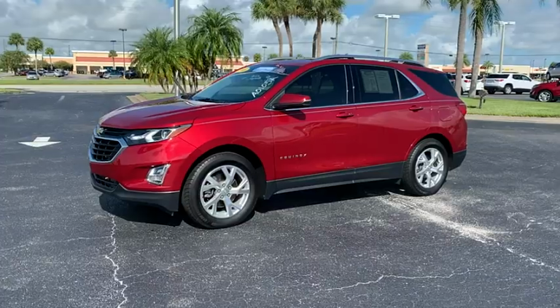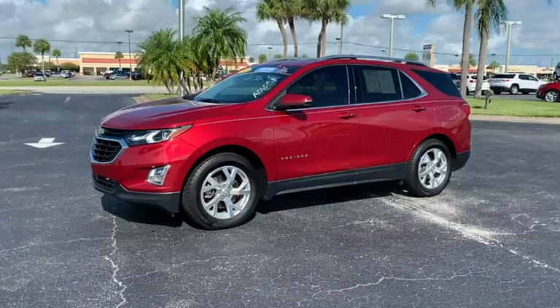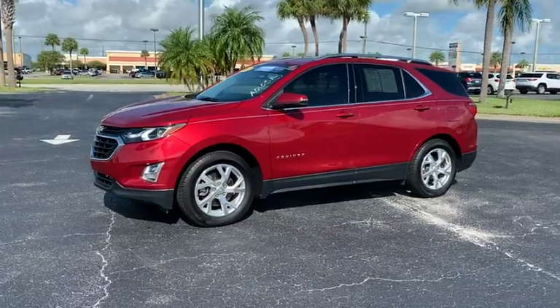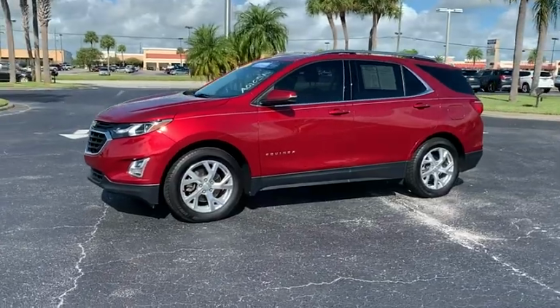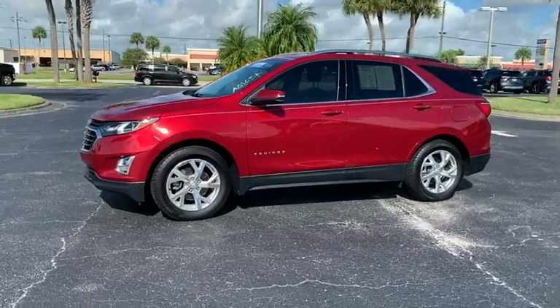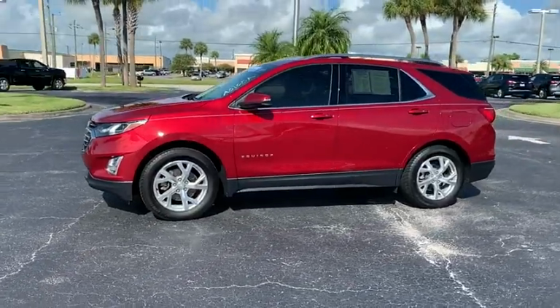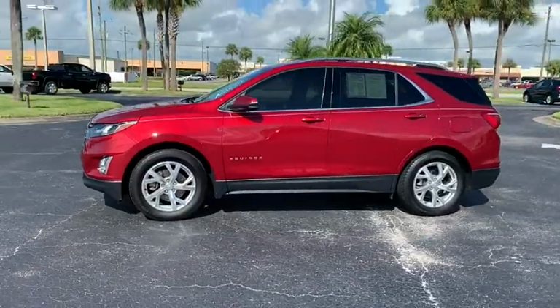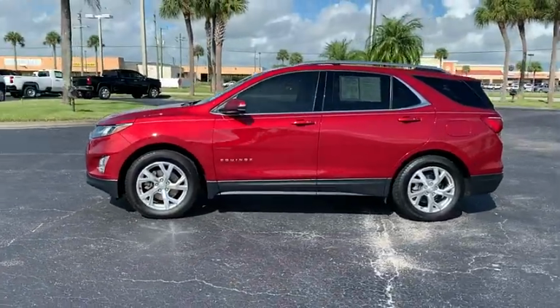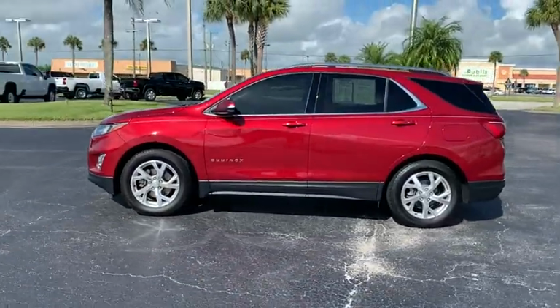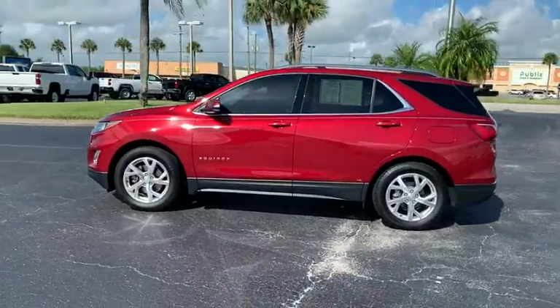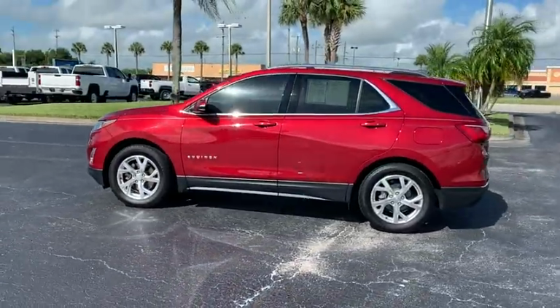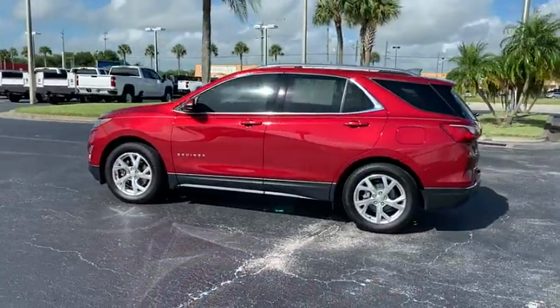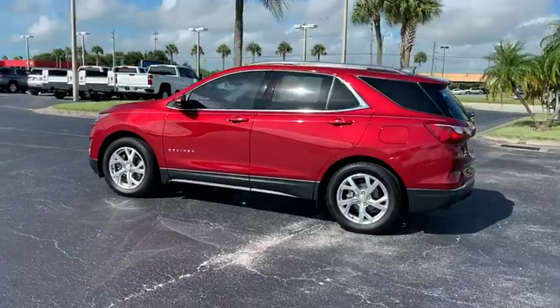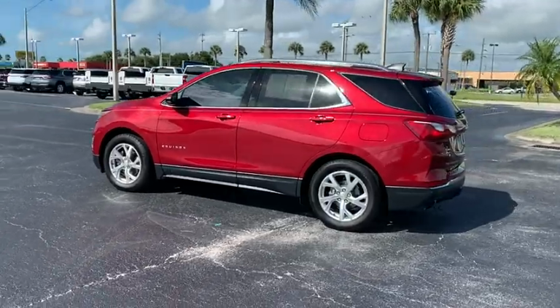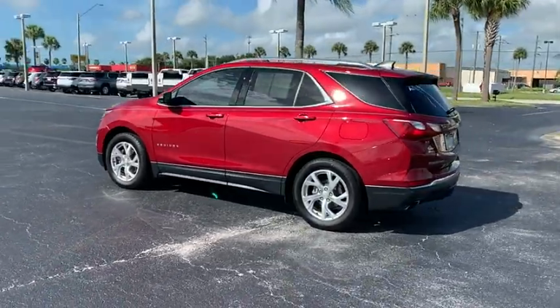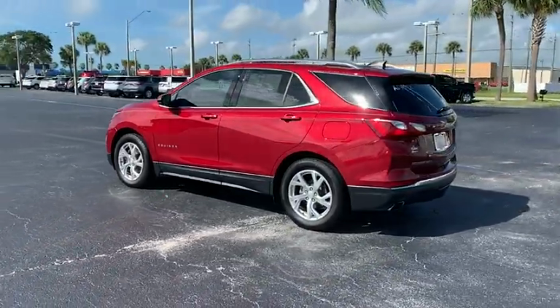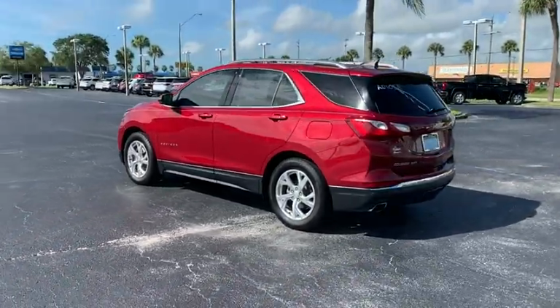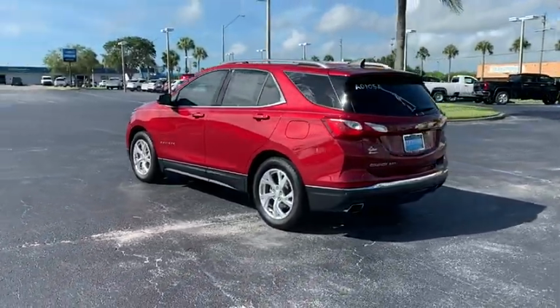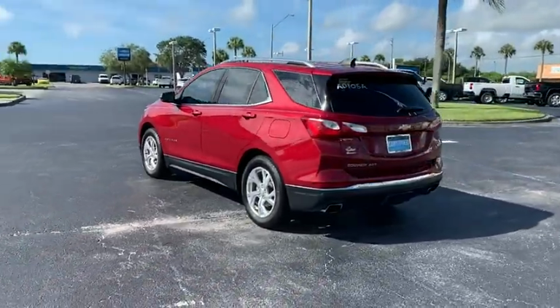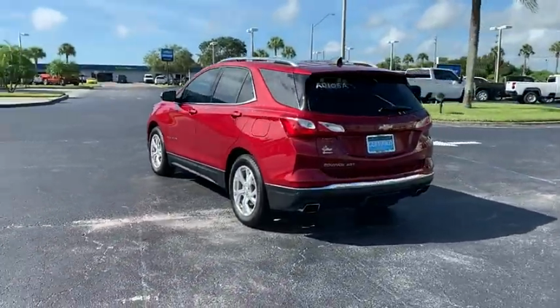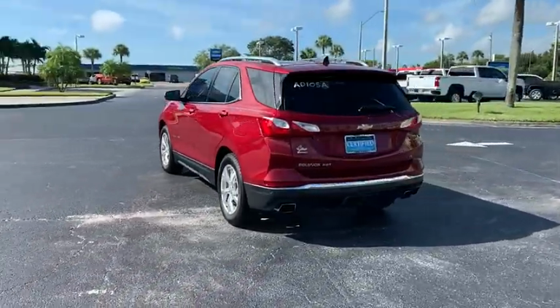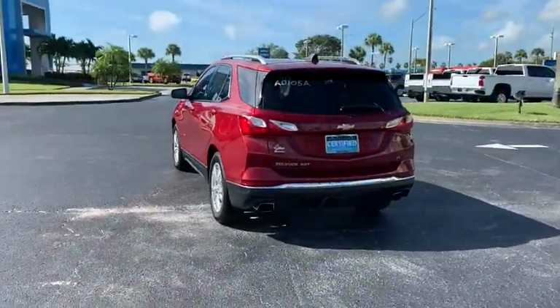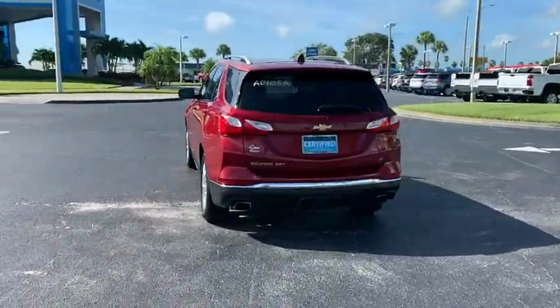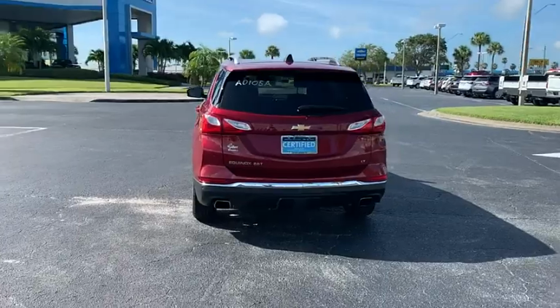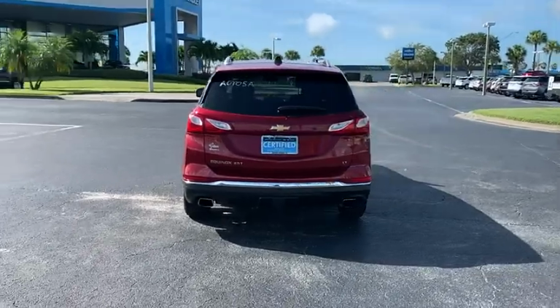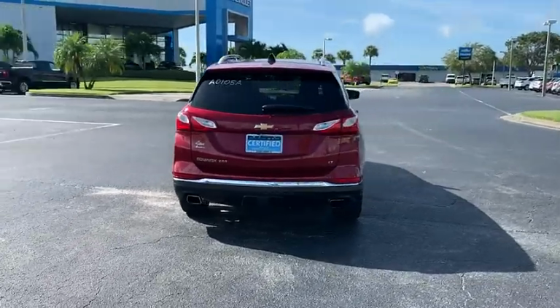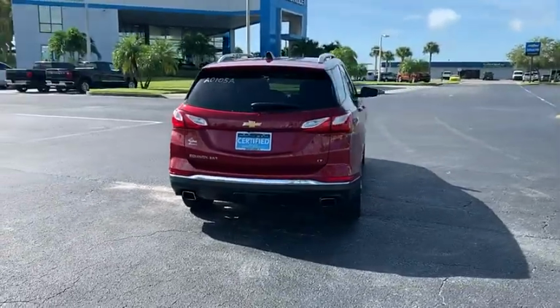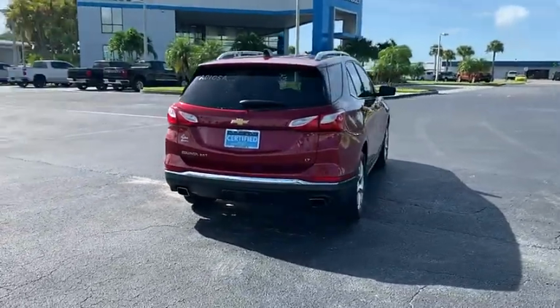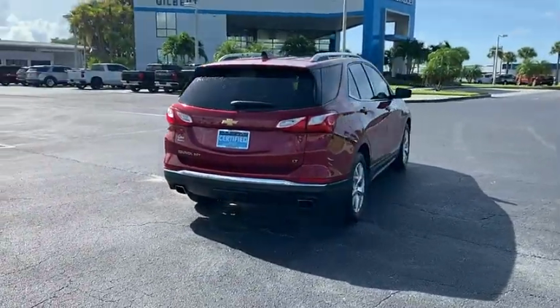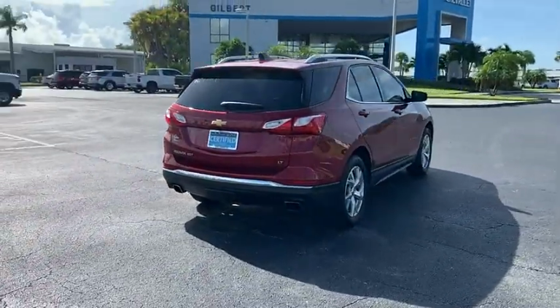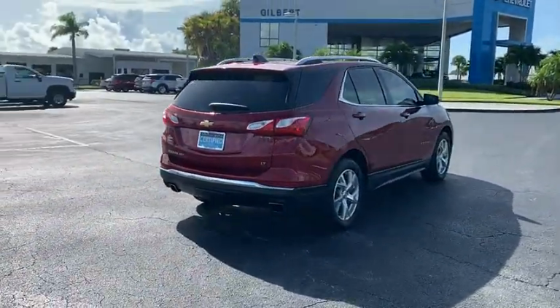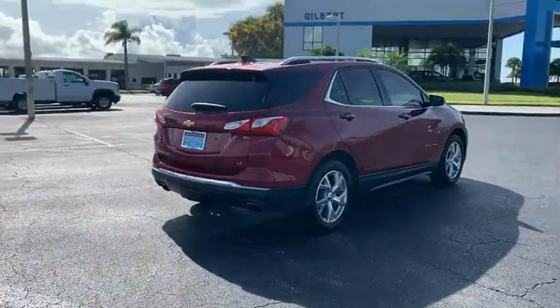Looking for the right vehicle? Check out the 2018 Equinox. Fuel efficiency, safety, and value equals the Chevy Equinox. This vehicle has less than 35,000 miles.